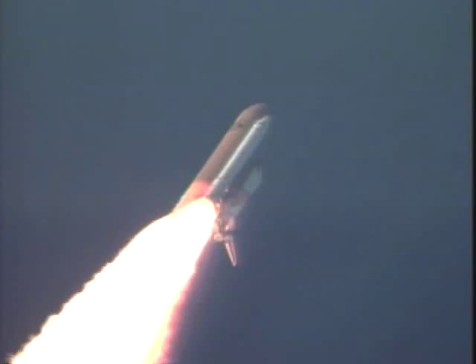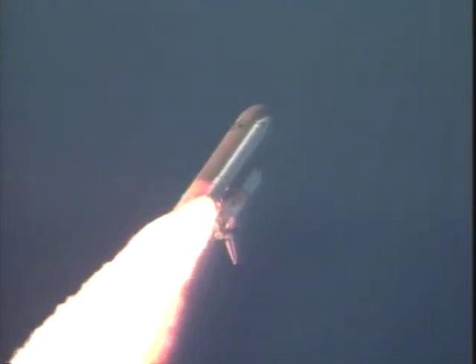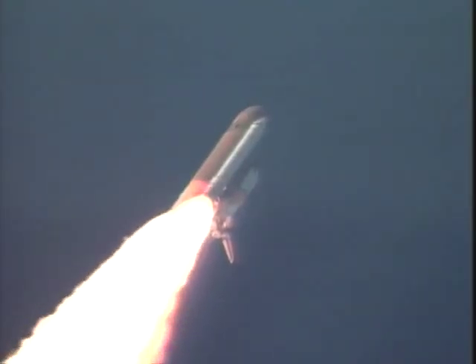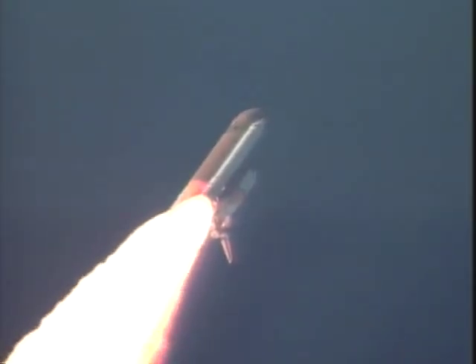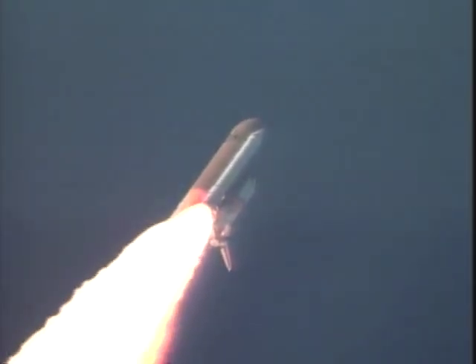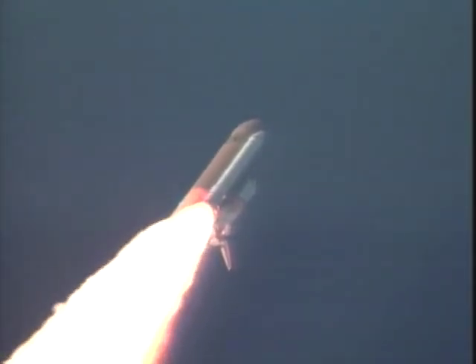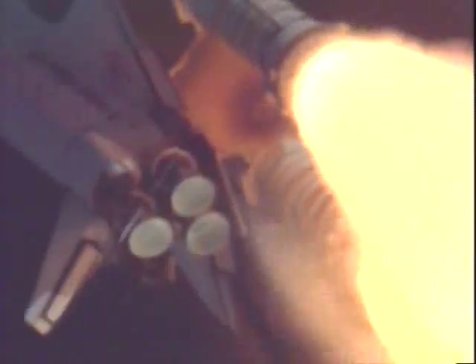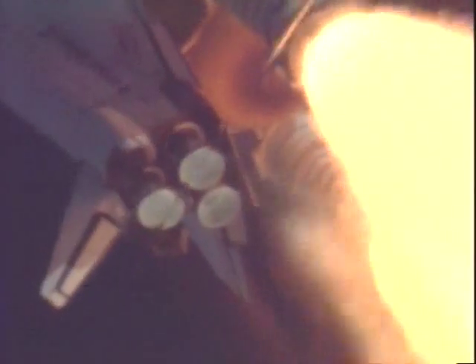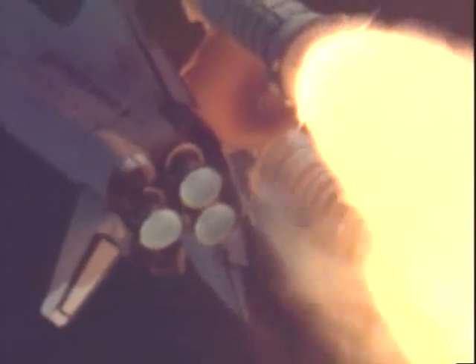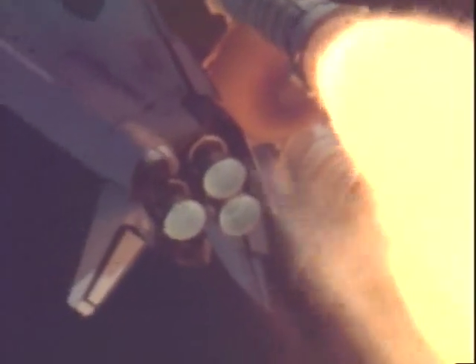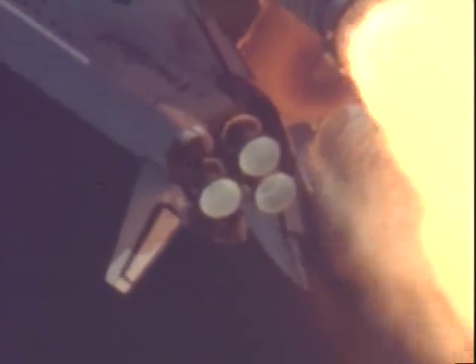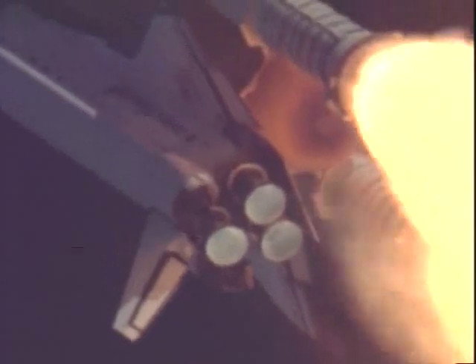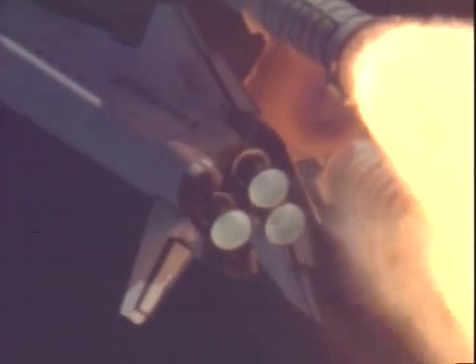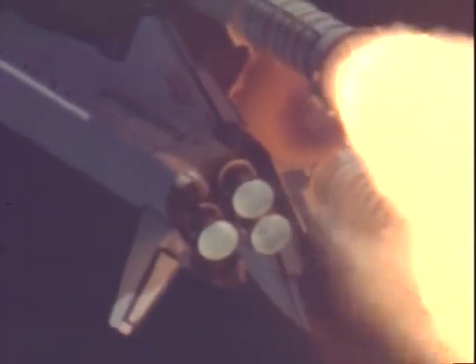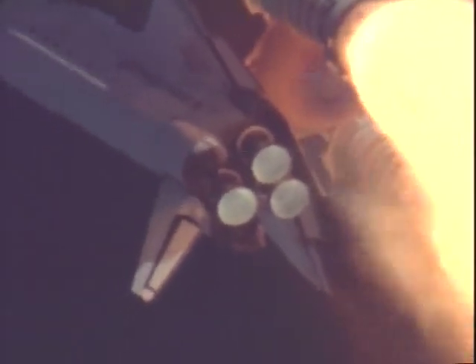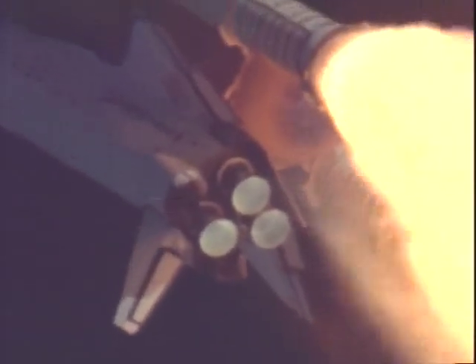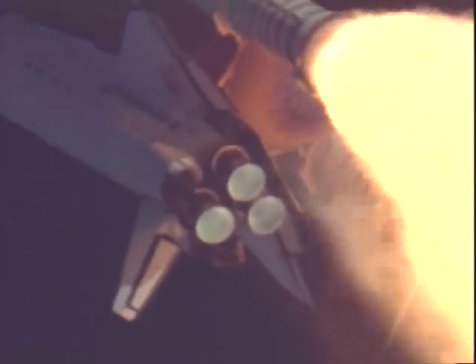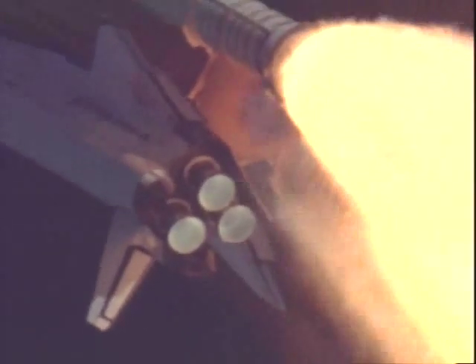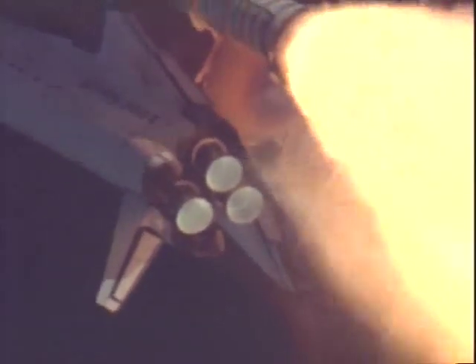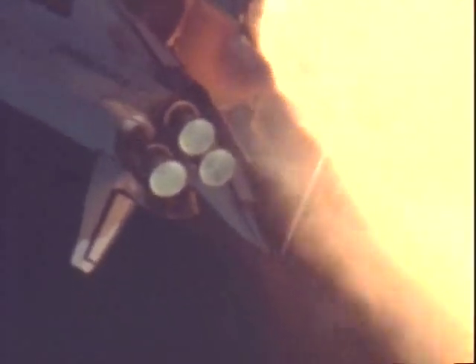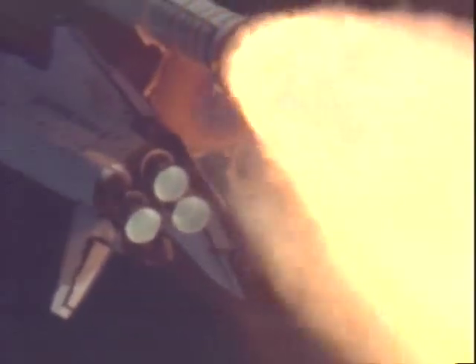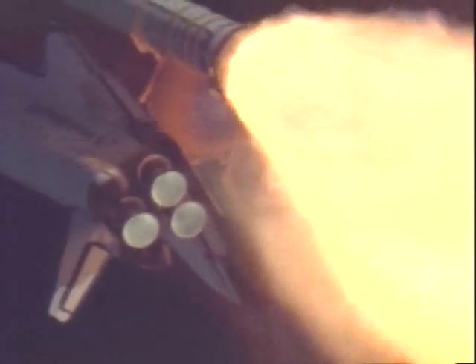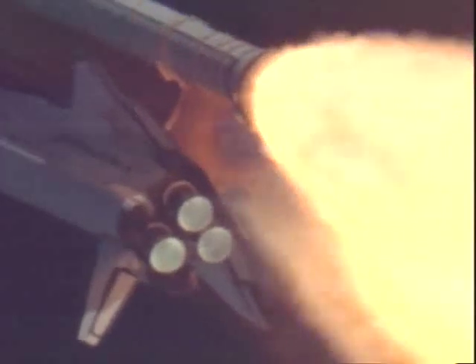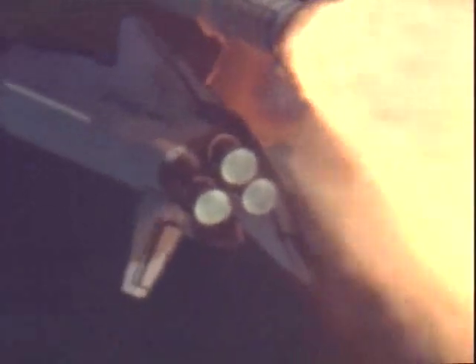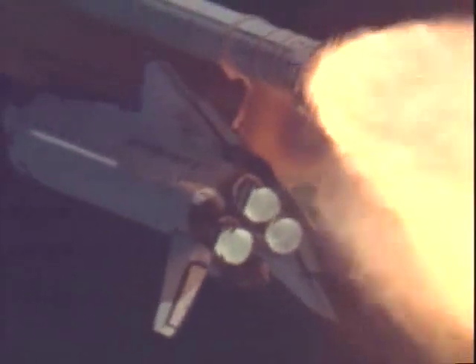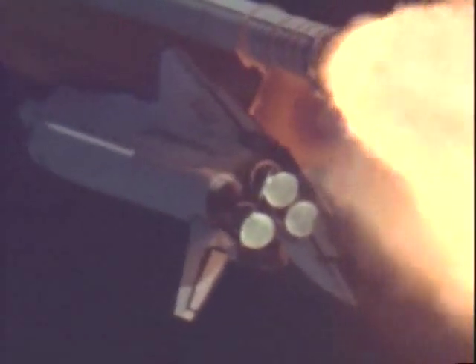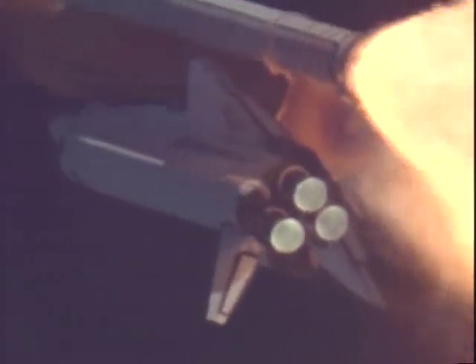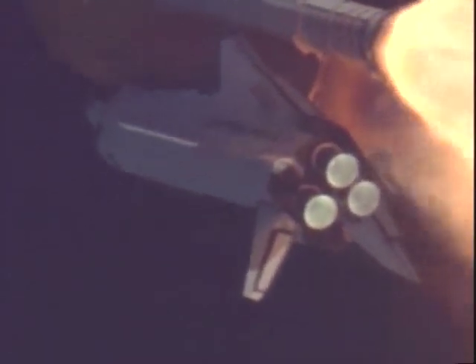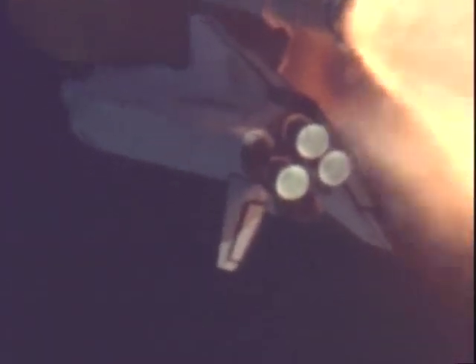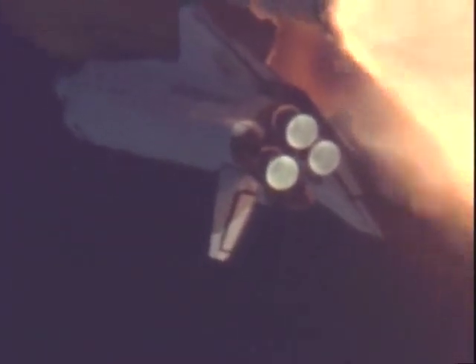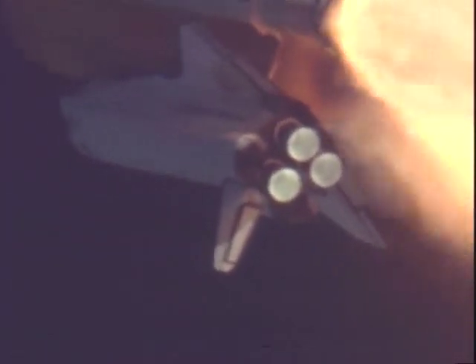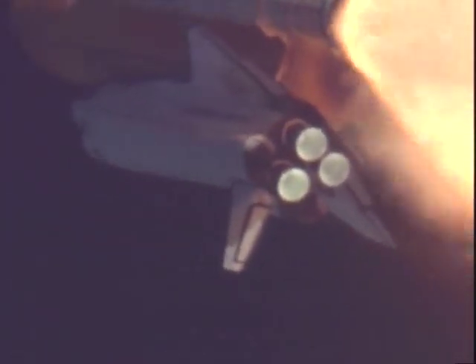Atlantis, Houston — go at throttle up. Three engines on board back at full throttle. Atlantis now traveling more than a thousand miles per hour. One minute ten seconds since launch, Atlantis has already consumed more than a million pounds of propellant.